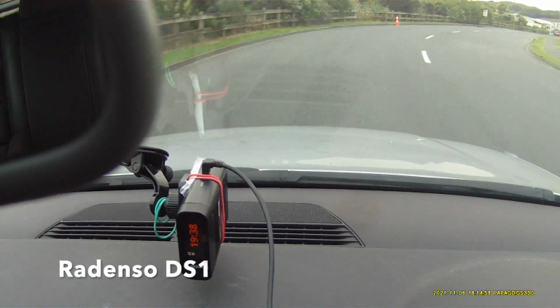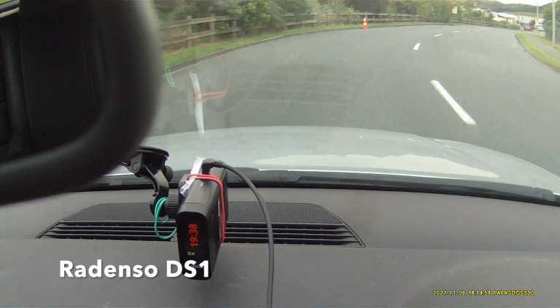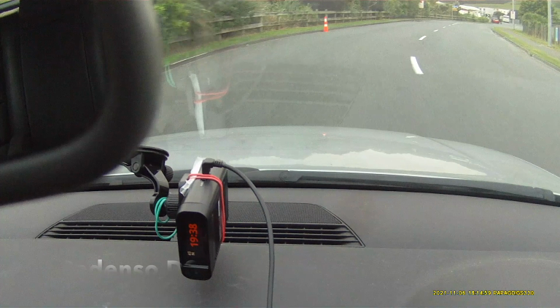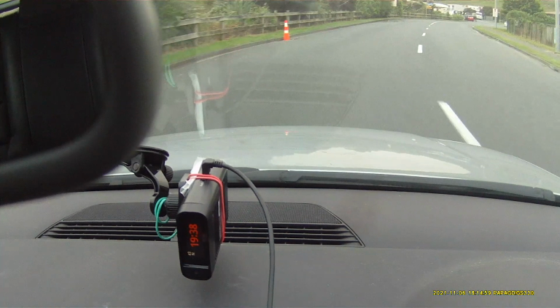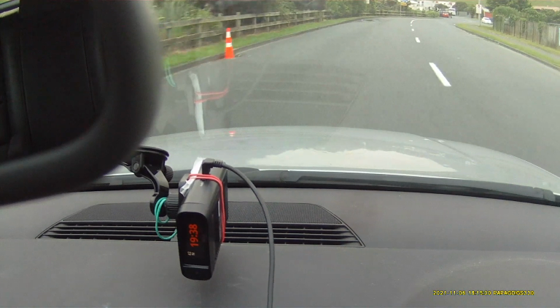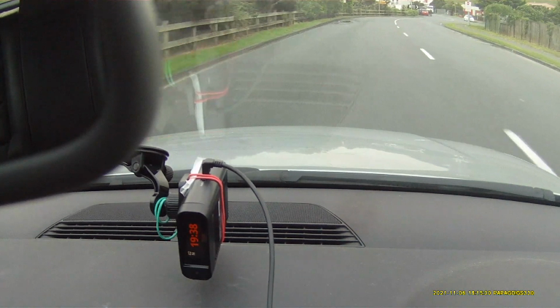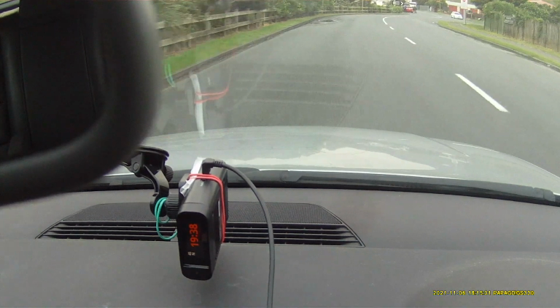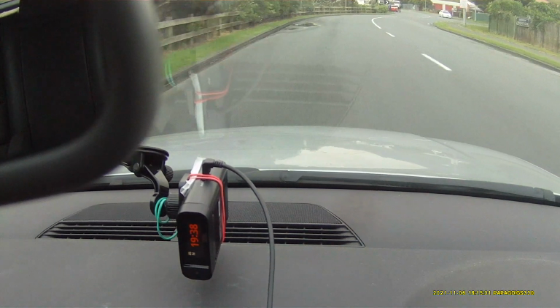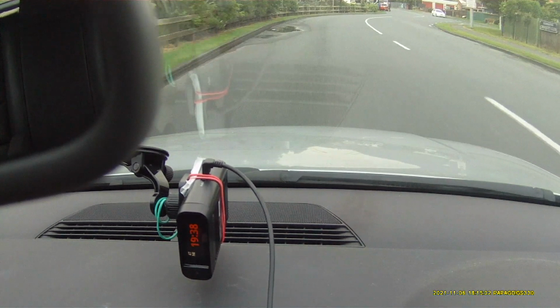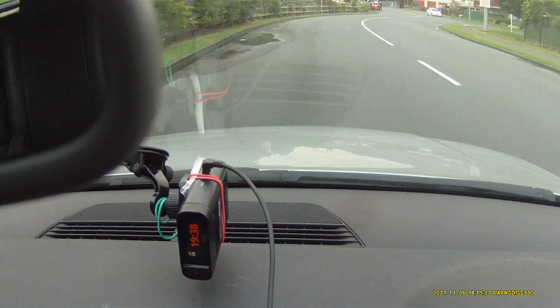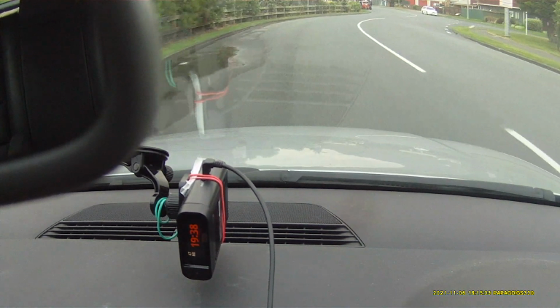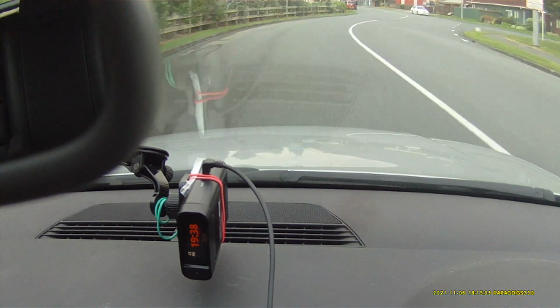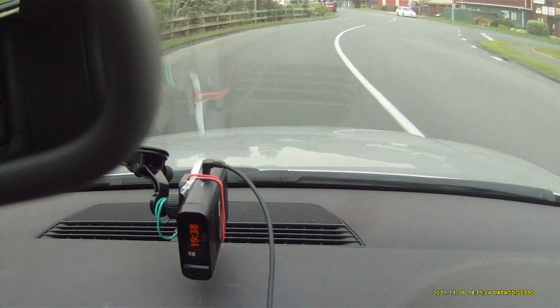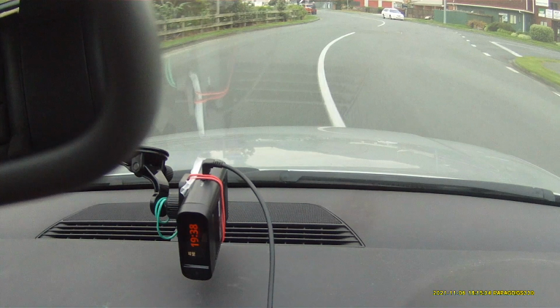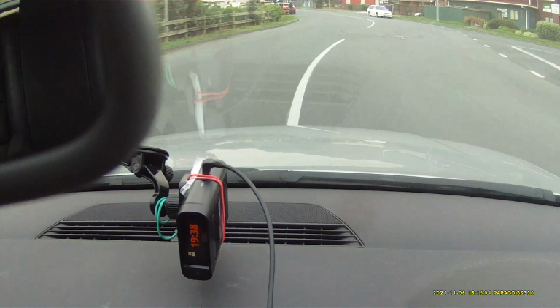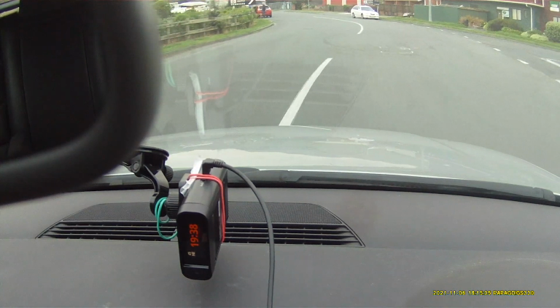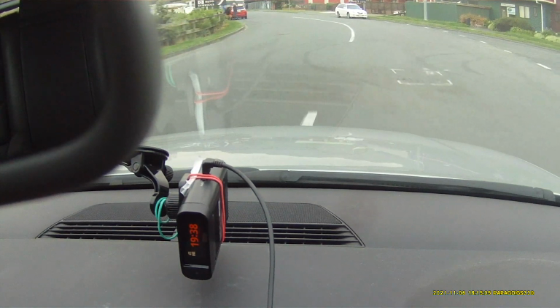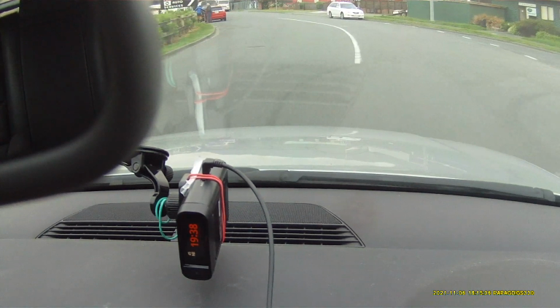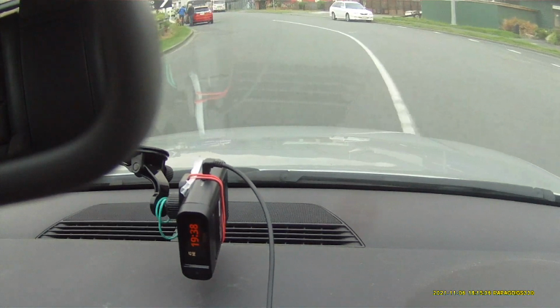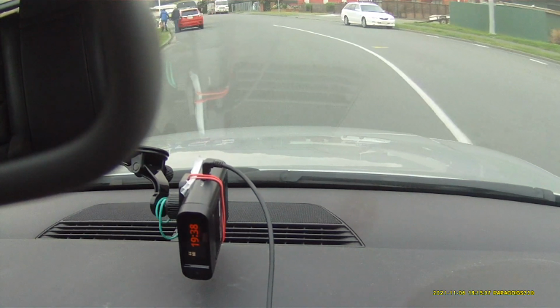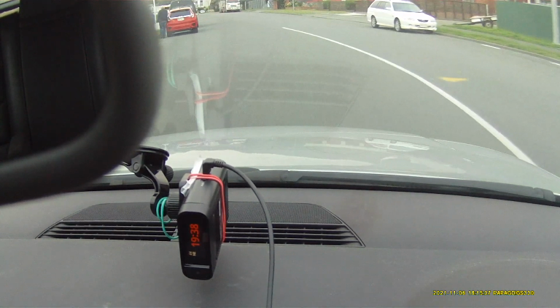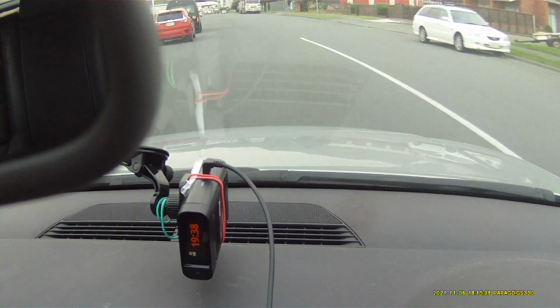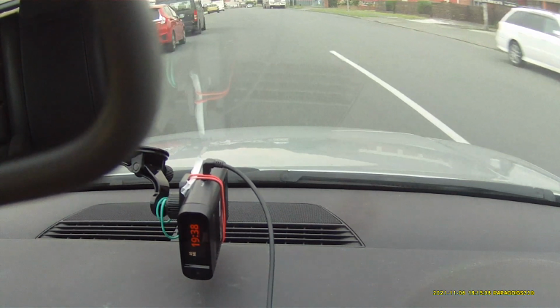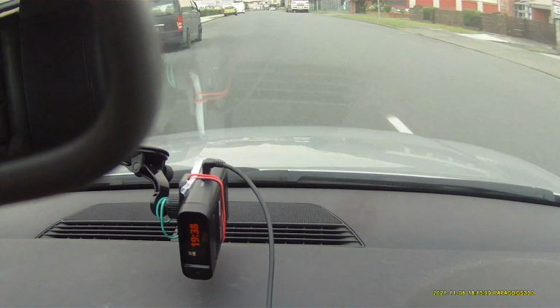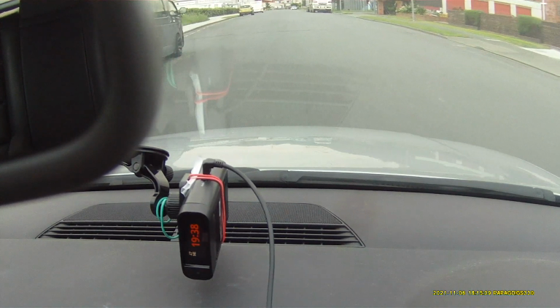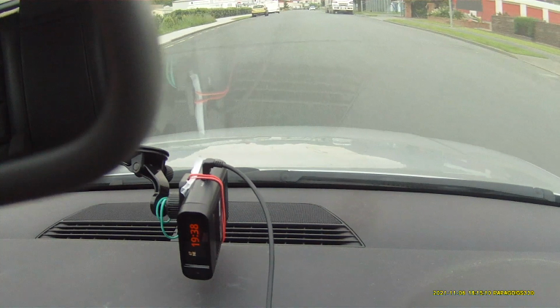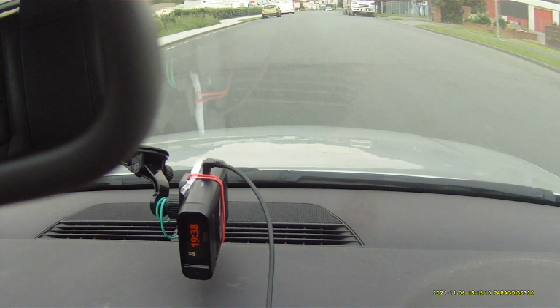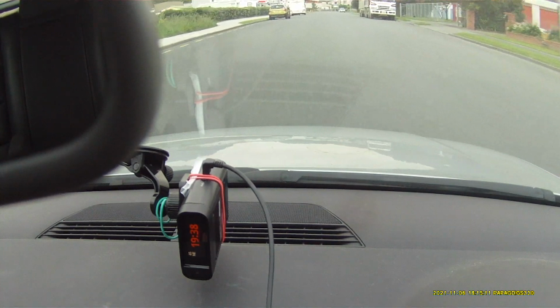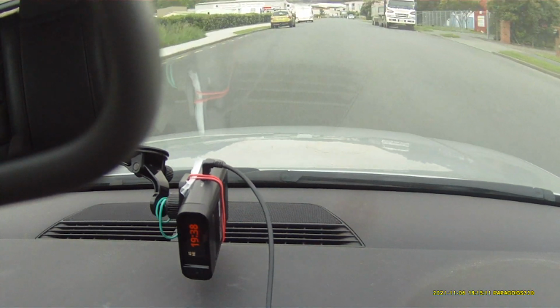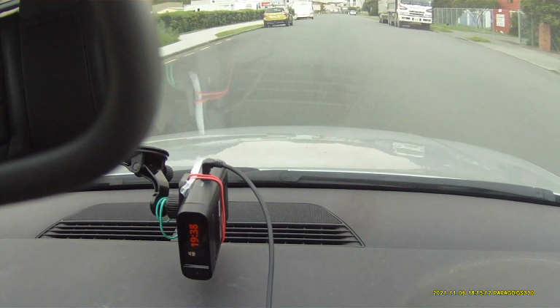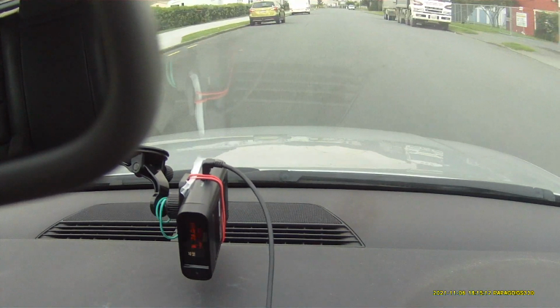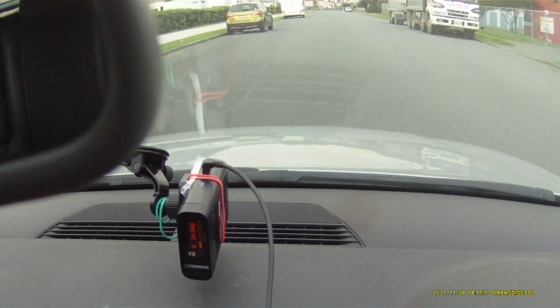After leaving the Redento power cable at home, we can finally carry on. This is the Redento against the simulated Redflex. K-Band.